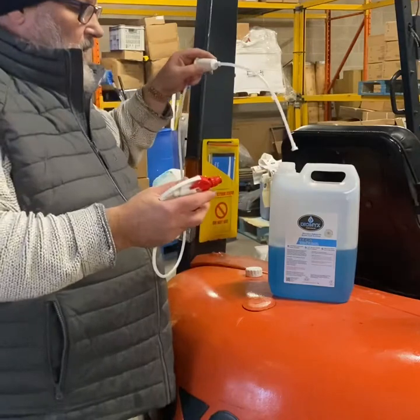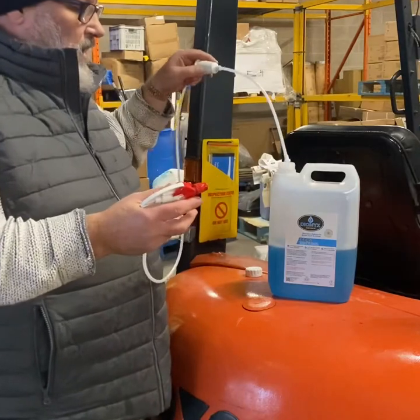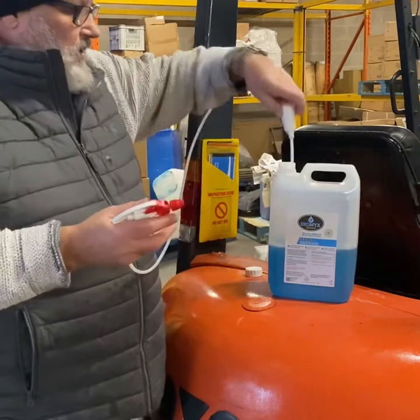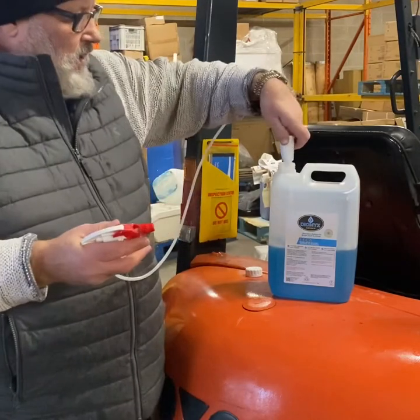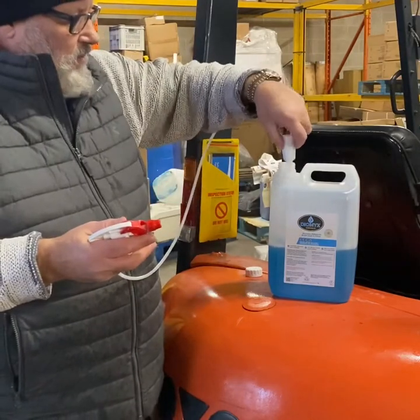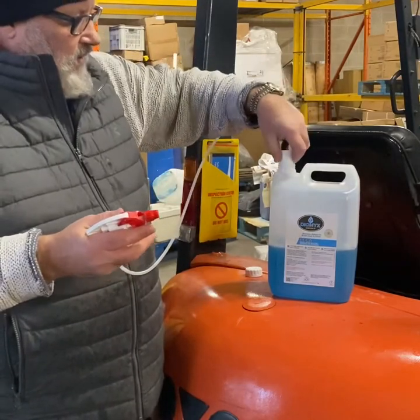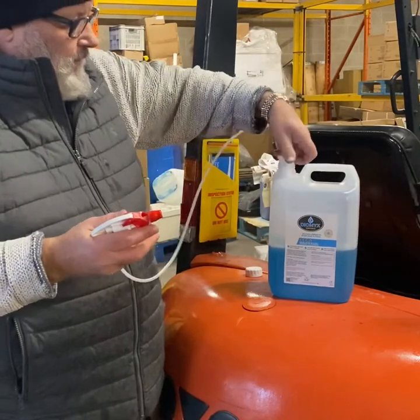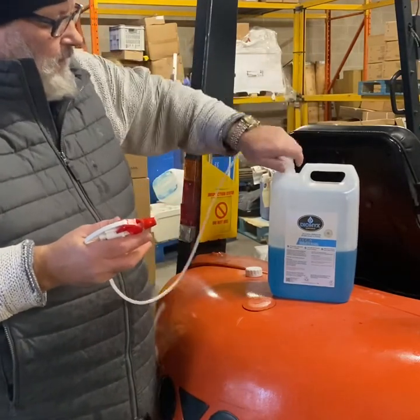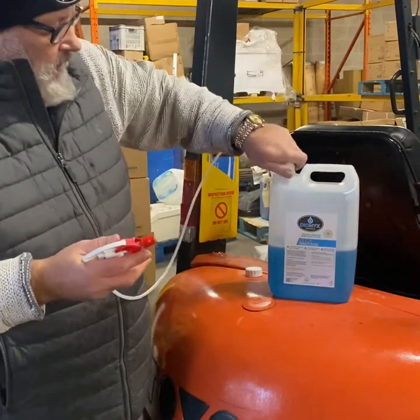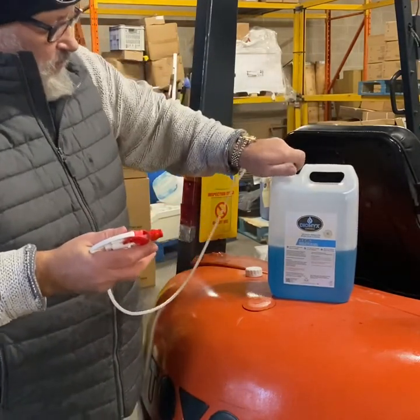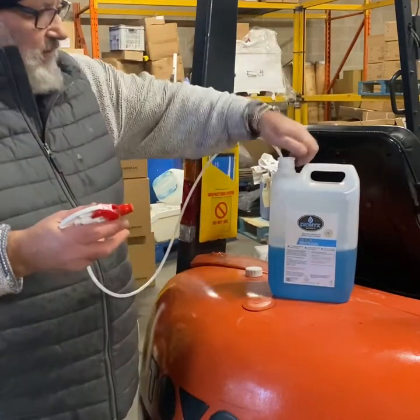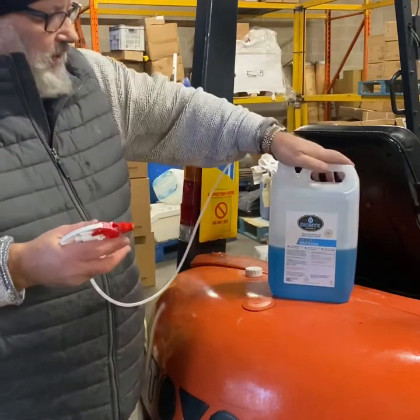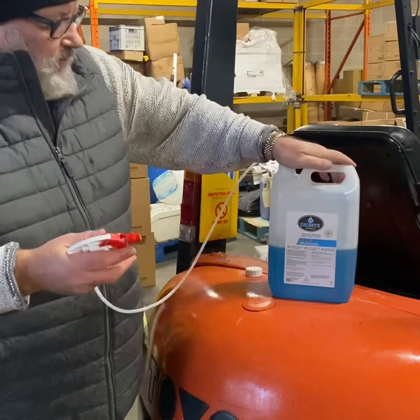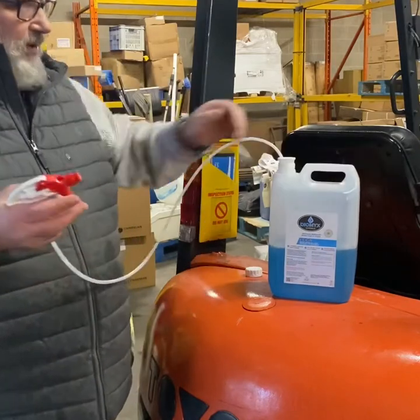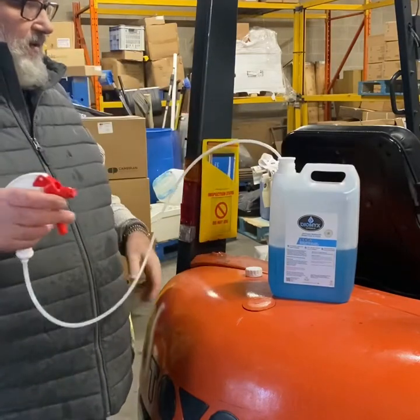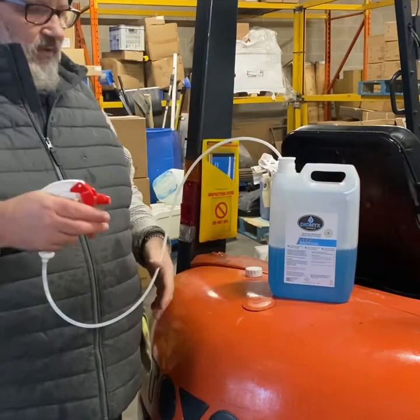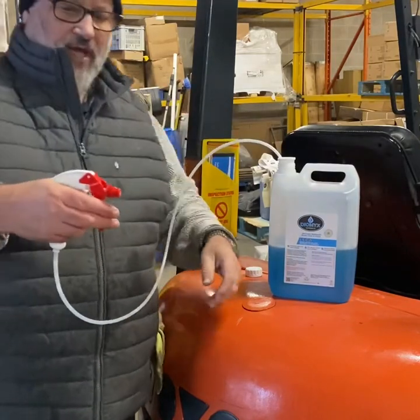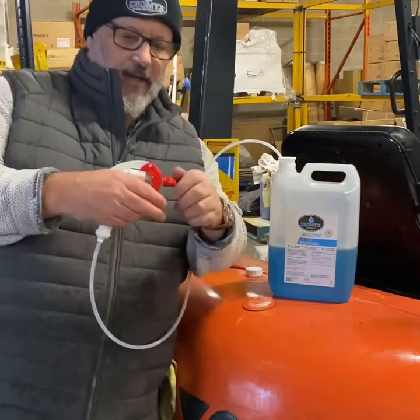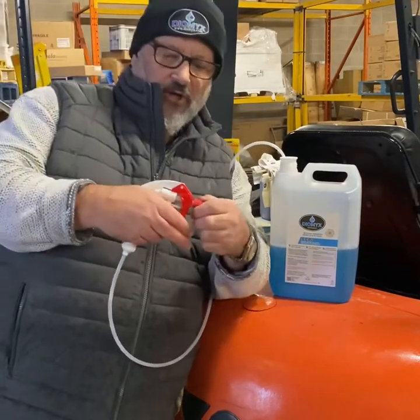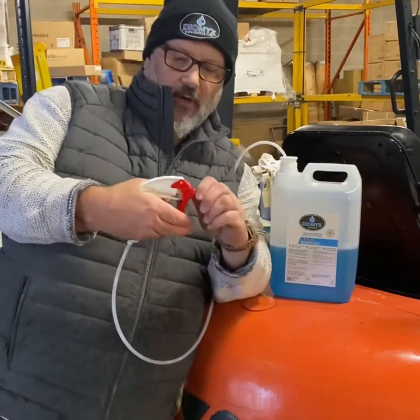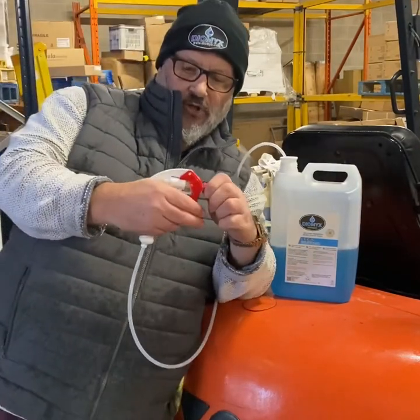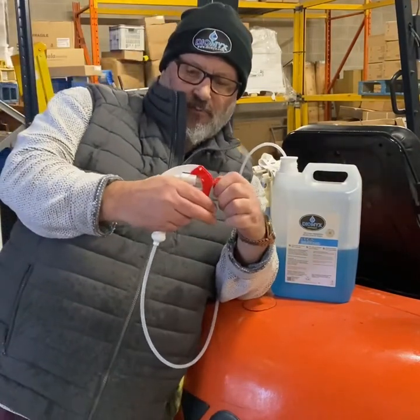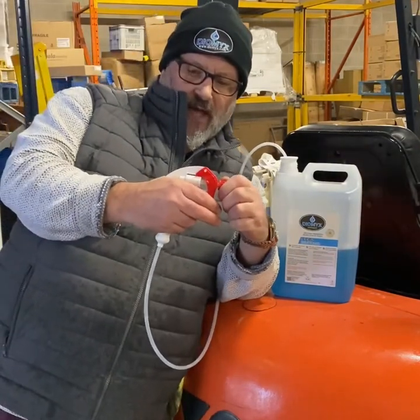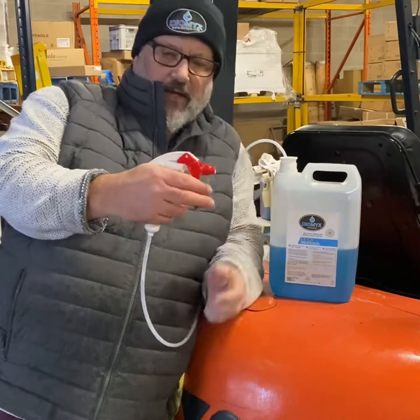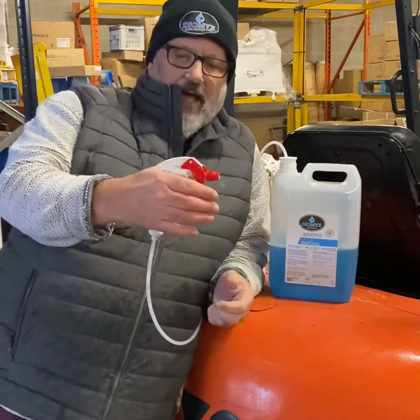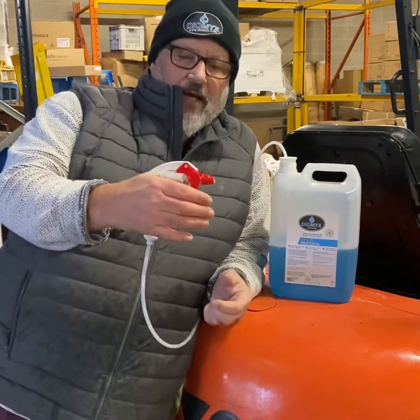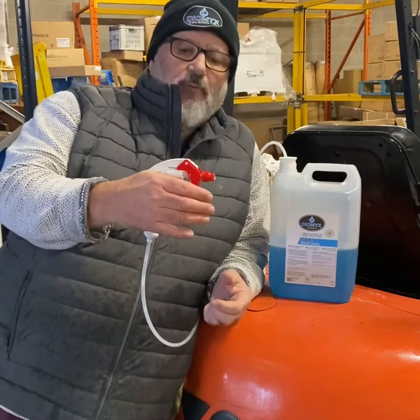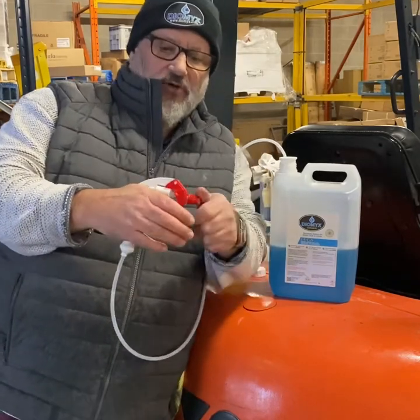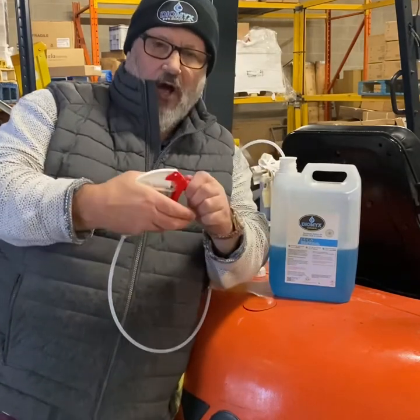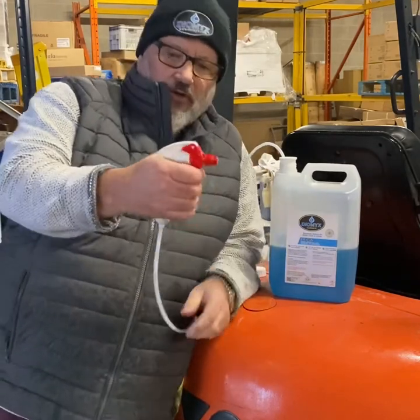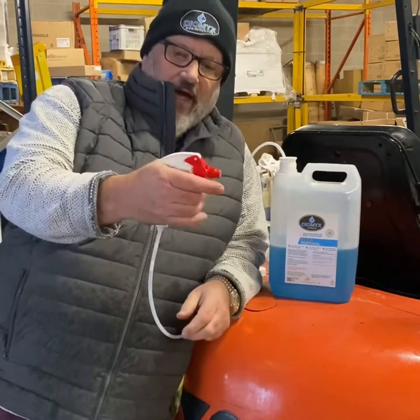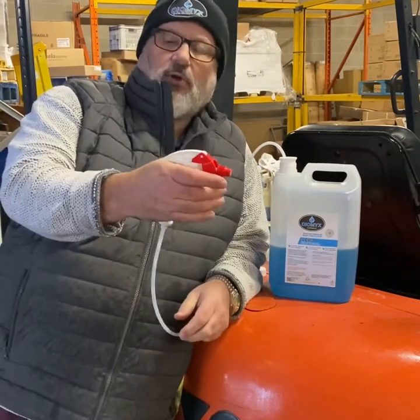I like this. Push it in there — just push it firmly in, no need to put the cap on or anything. So that's done. Then what you do, you just spin that little bit like that to open it, because if not, nothing will come out.